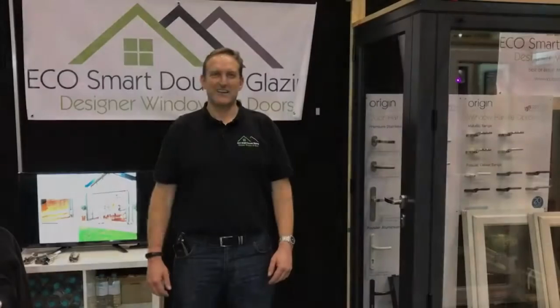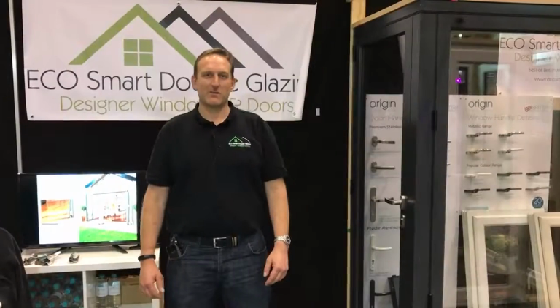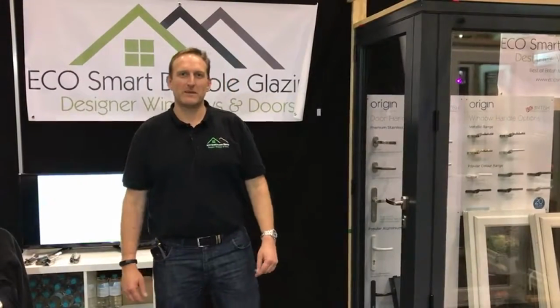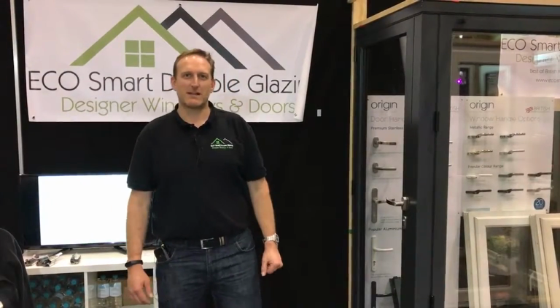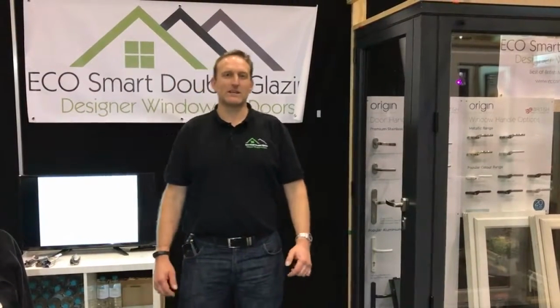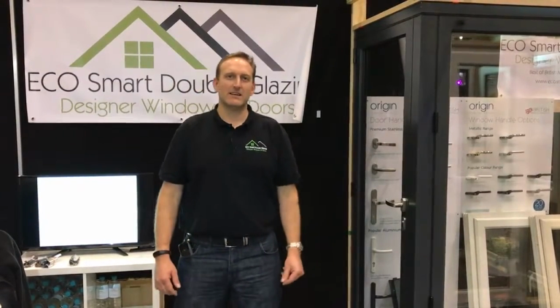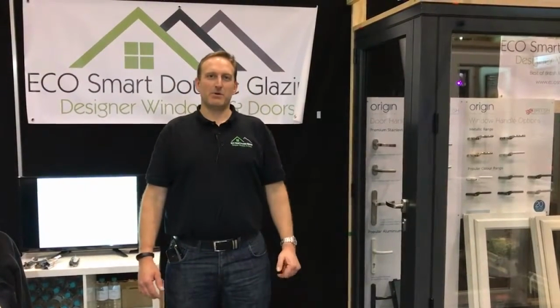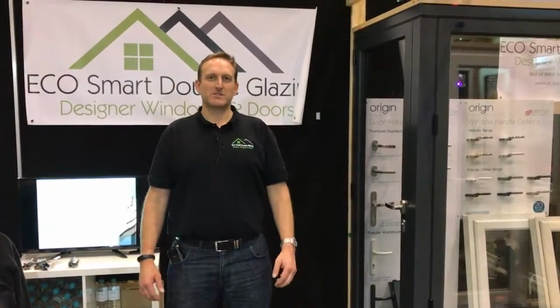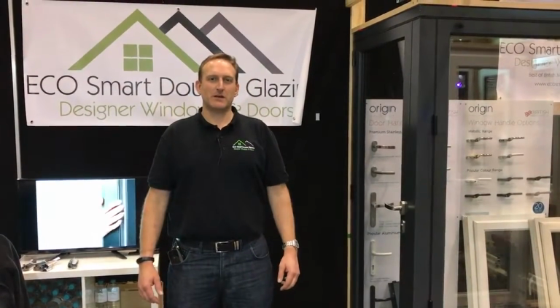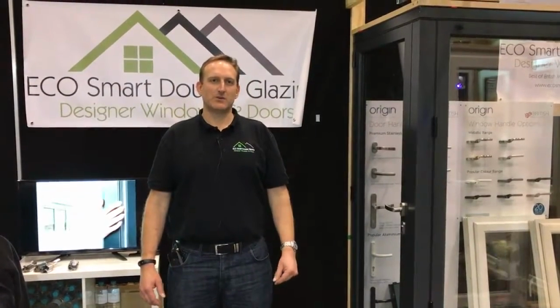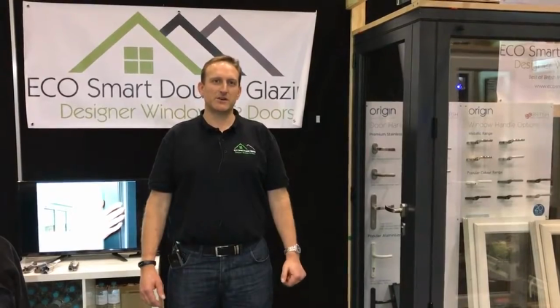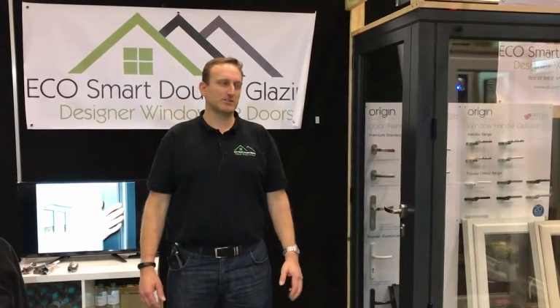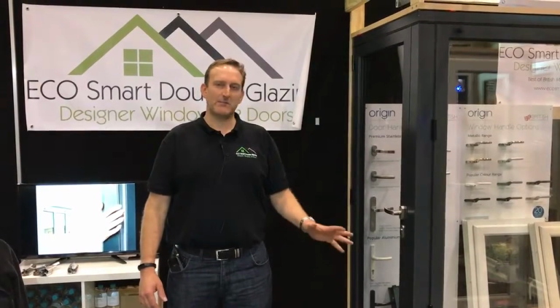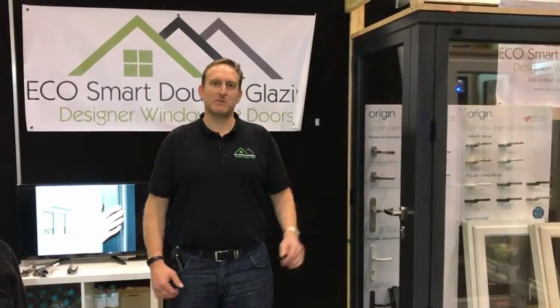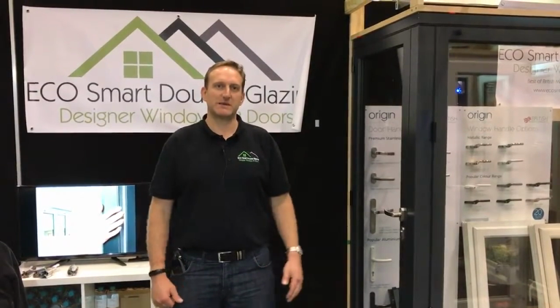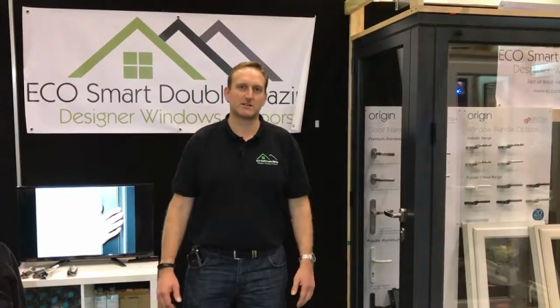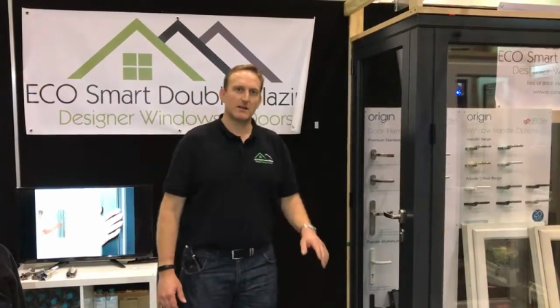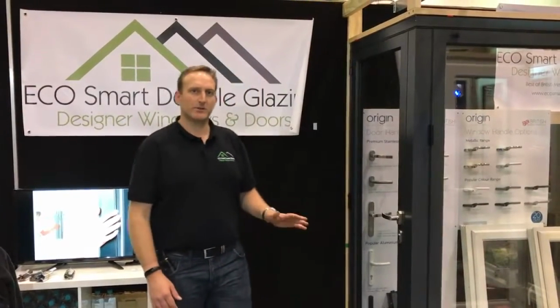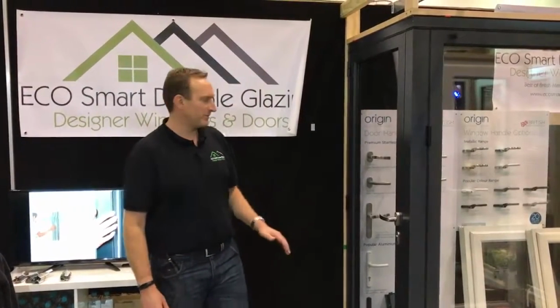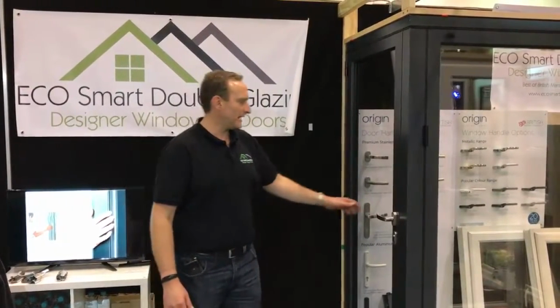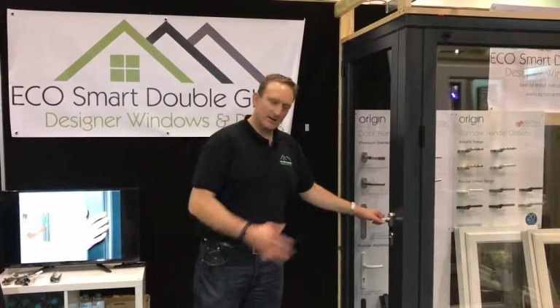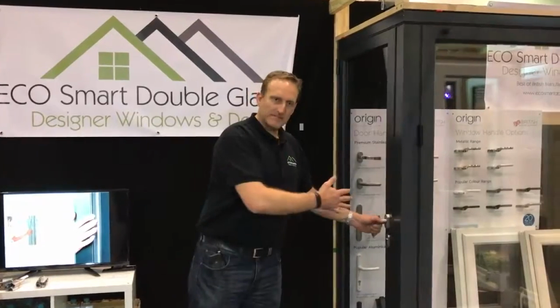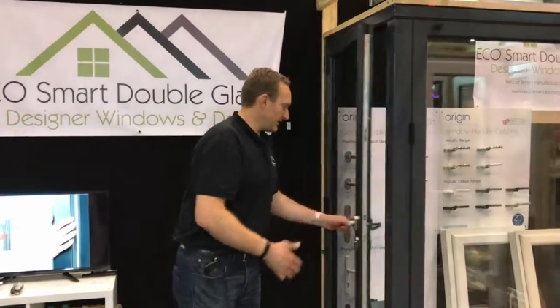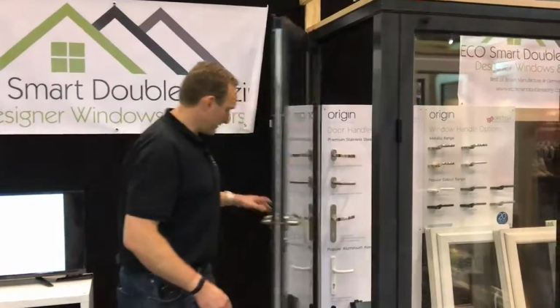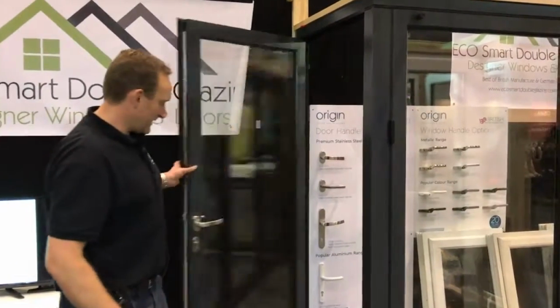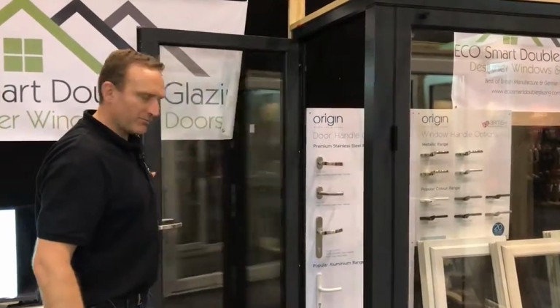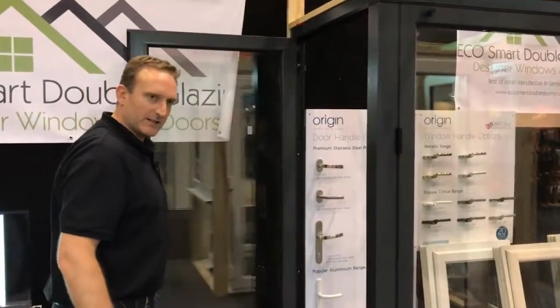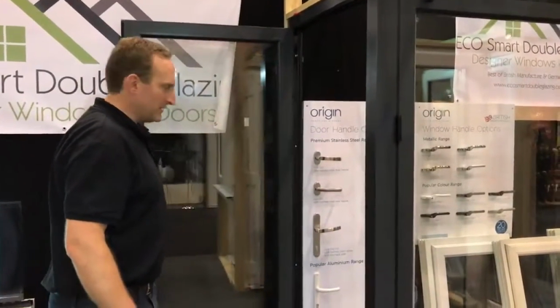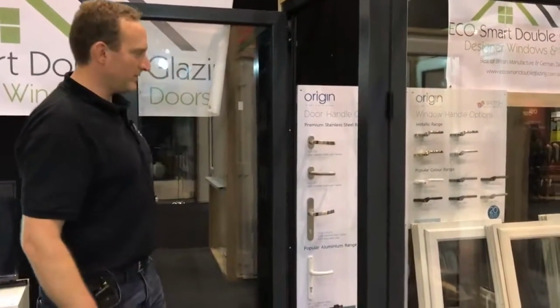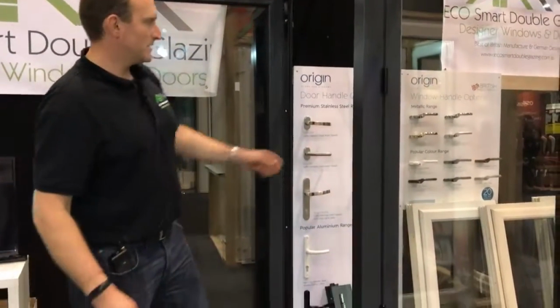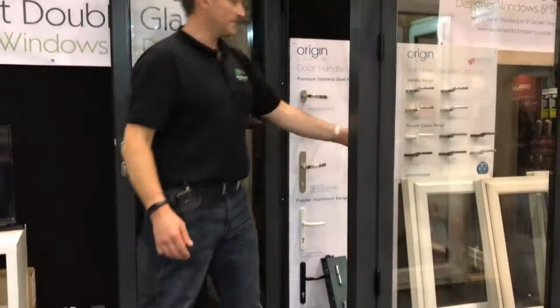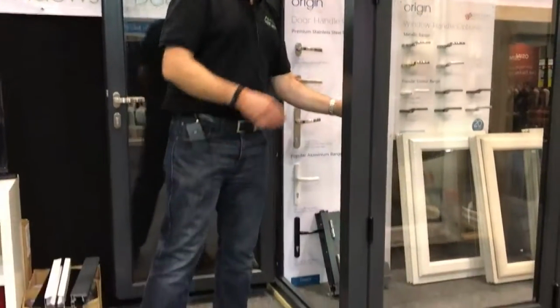Hi, I'm Rob from EcoSmart Double Glazing at the Perth Home Show, launching our new range of aluminium and PVC products imported directly from the UK. This here being our showcase product, the aluminium bi-folds with a floating corner.